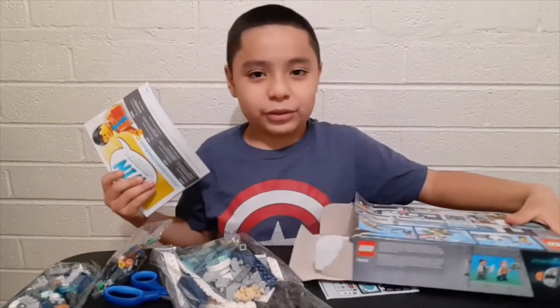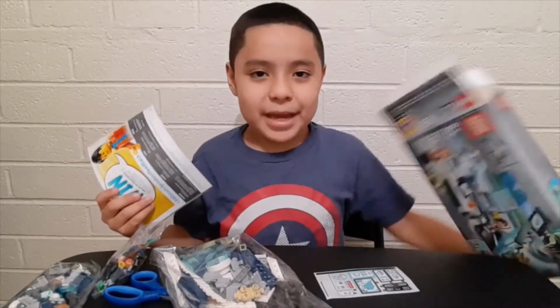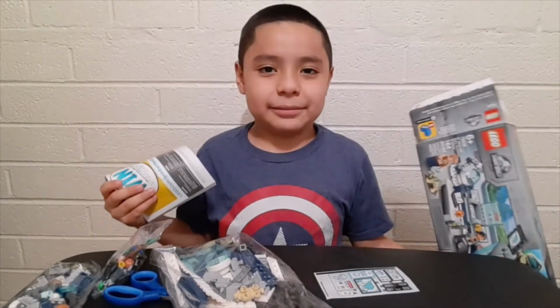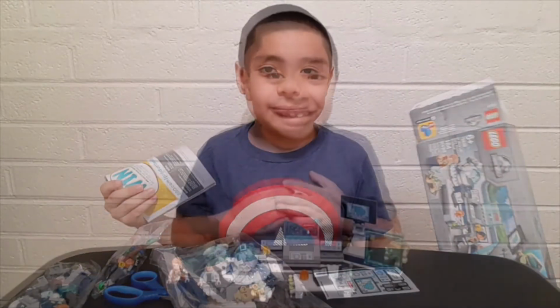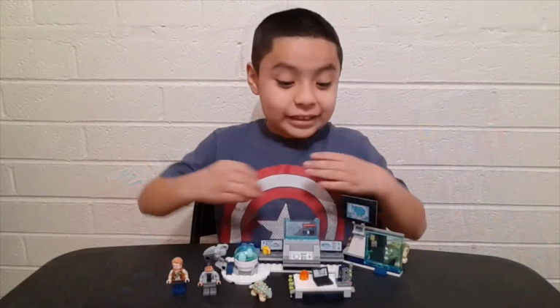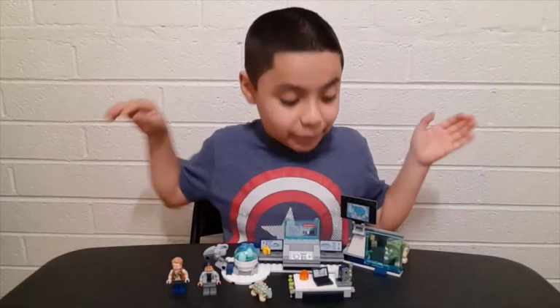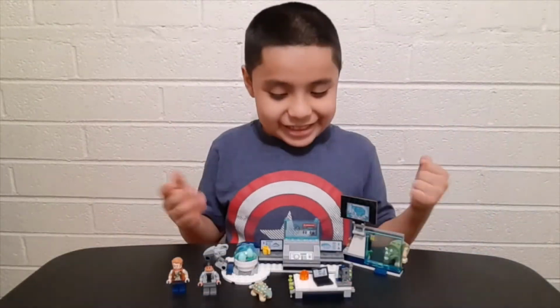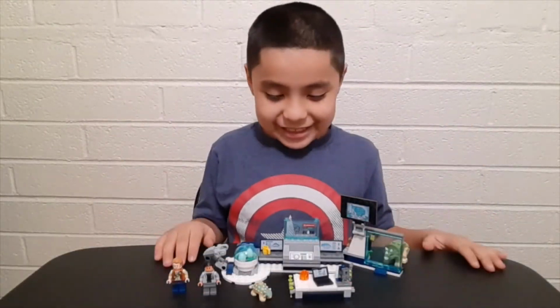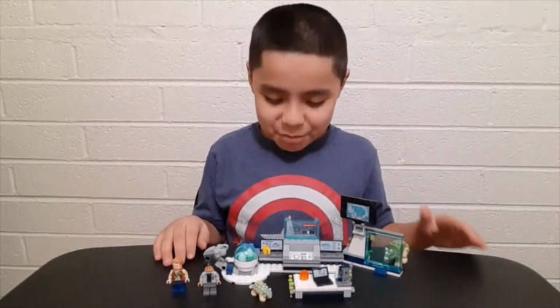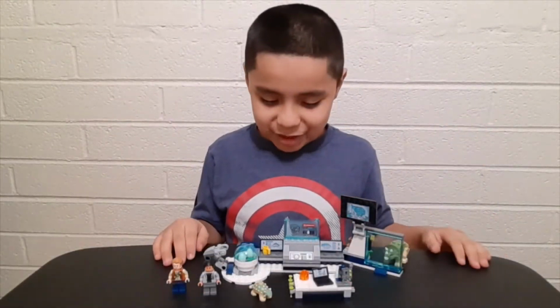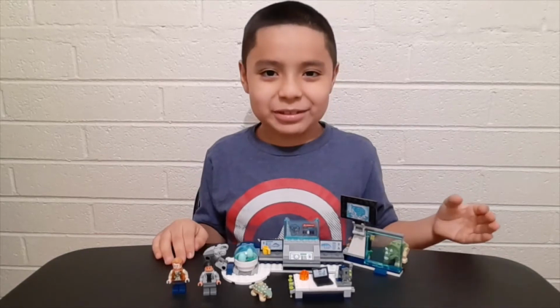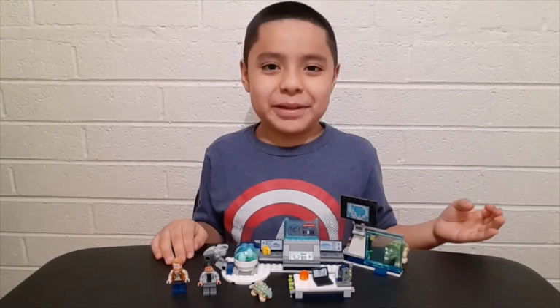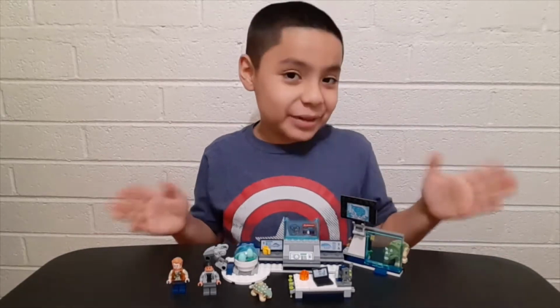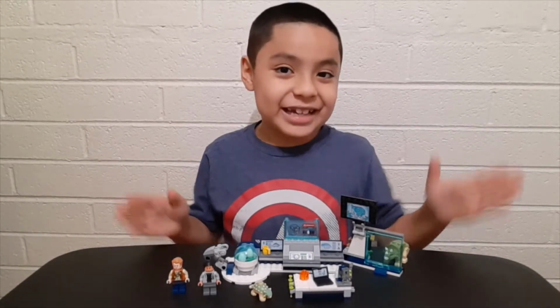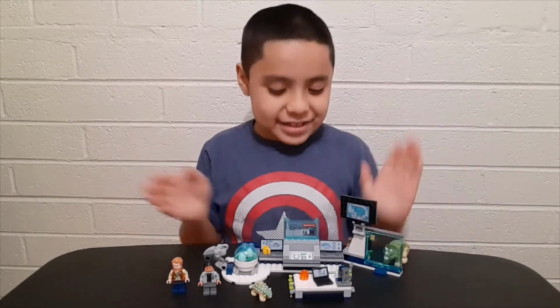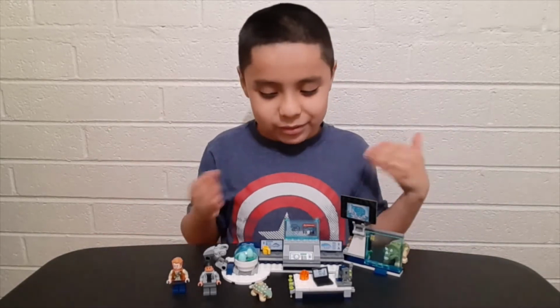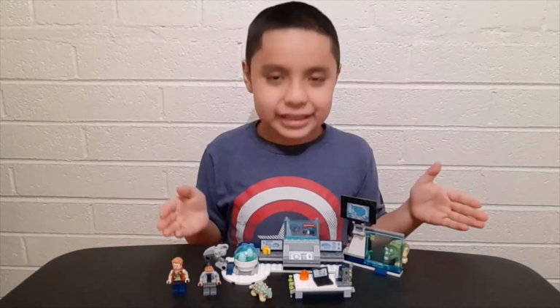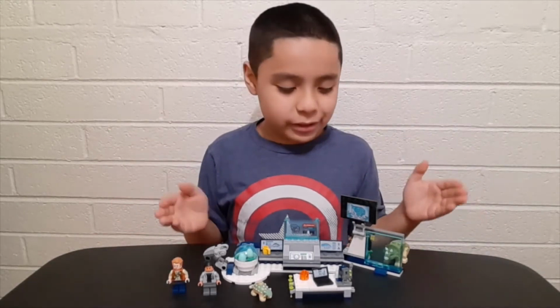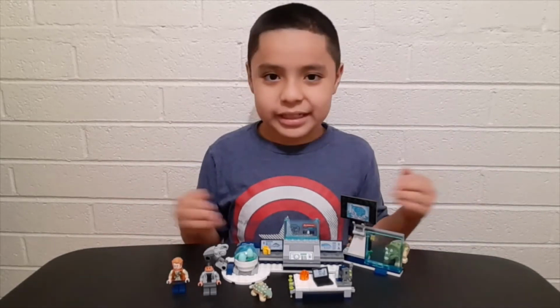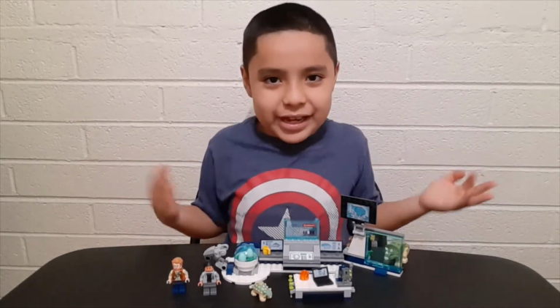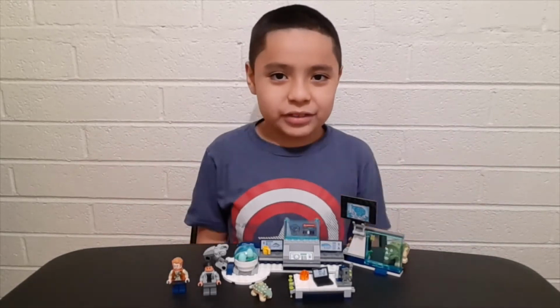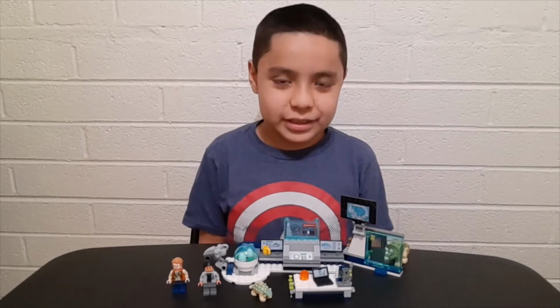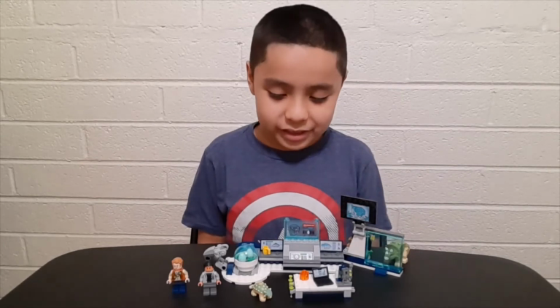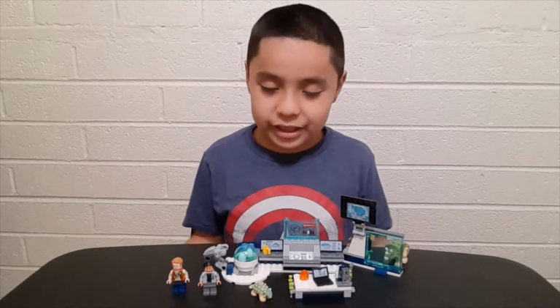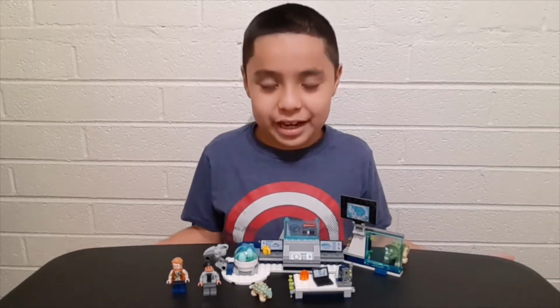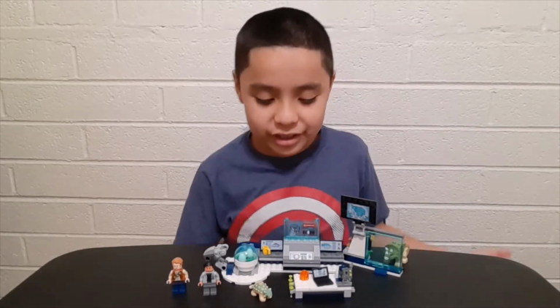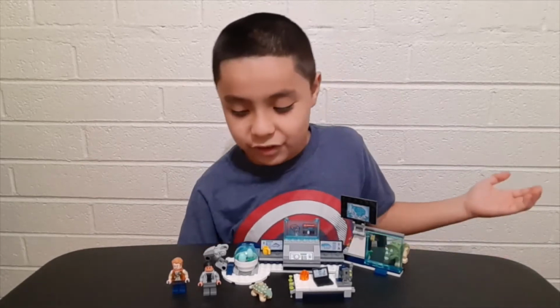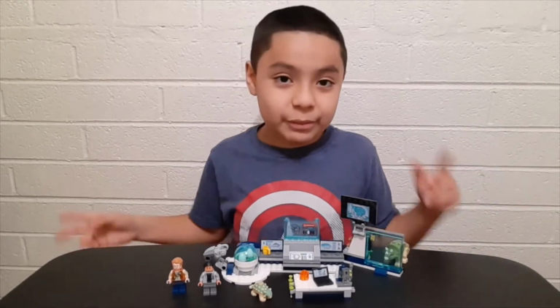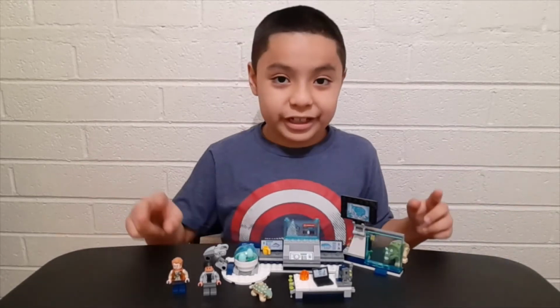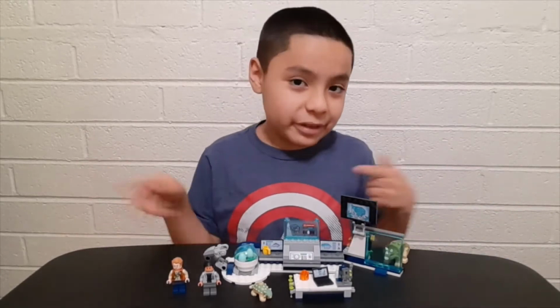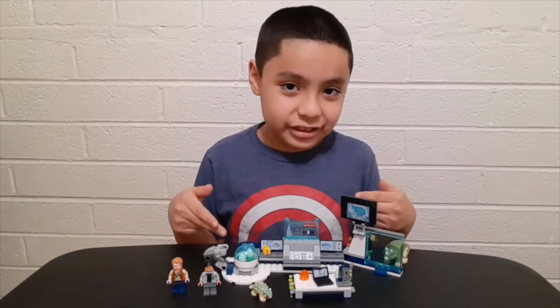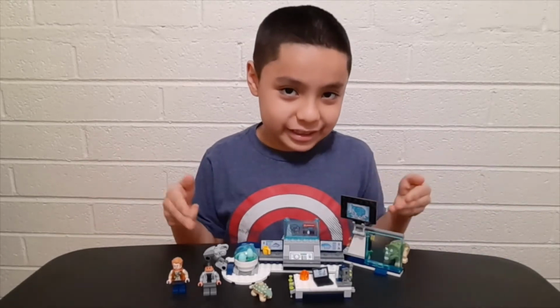Okay guys, this is the completed set. It's super small — I thought it was gonna be bigger. But guys, this is really easy to build, not really that hard. It's for ages six plus, so it shouldn't be that hard. First I'm gonna show you the characters, then I'm gonna test it out.